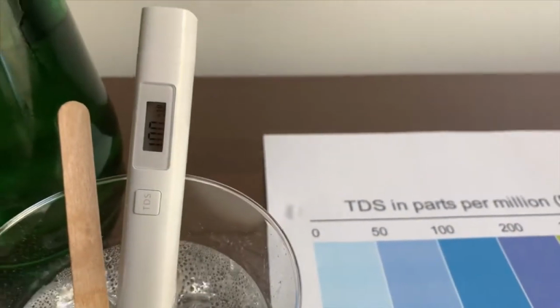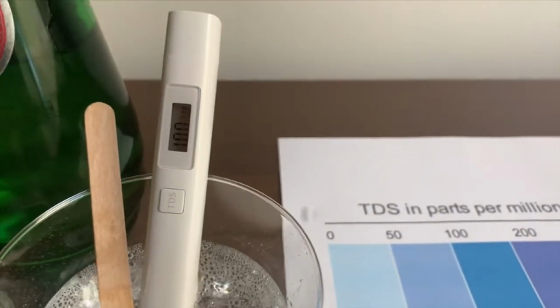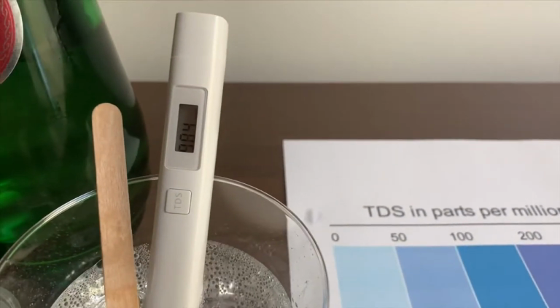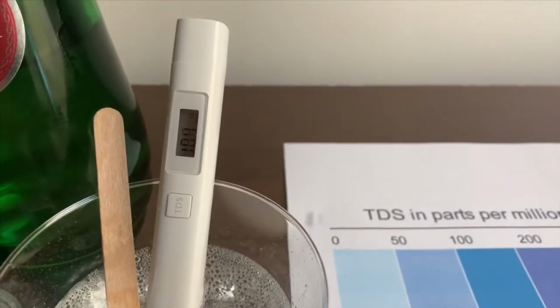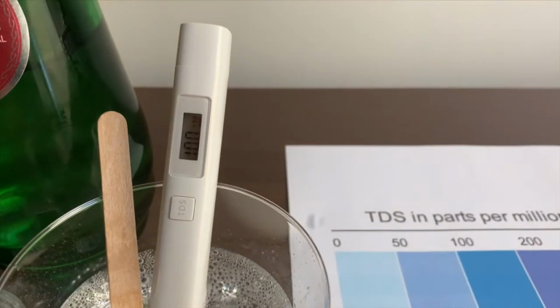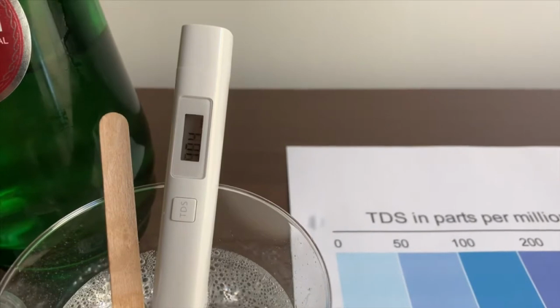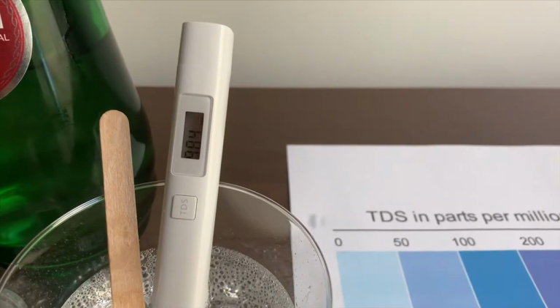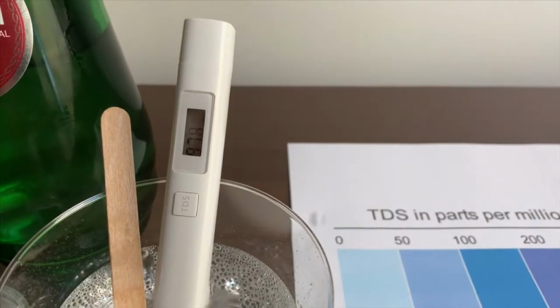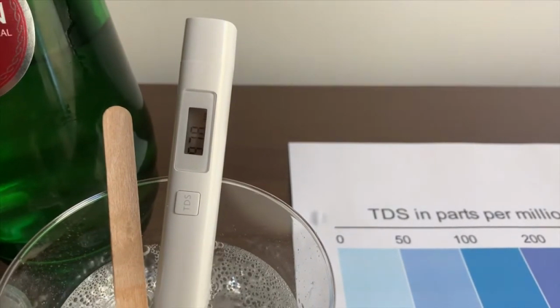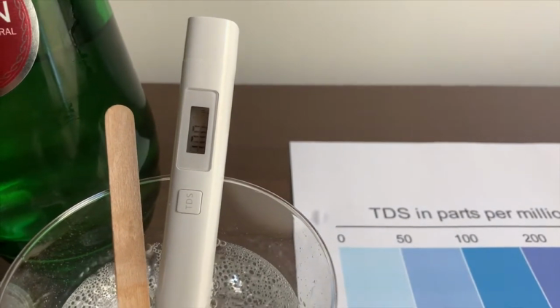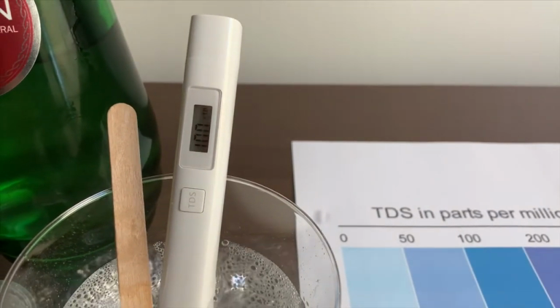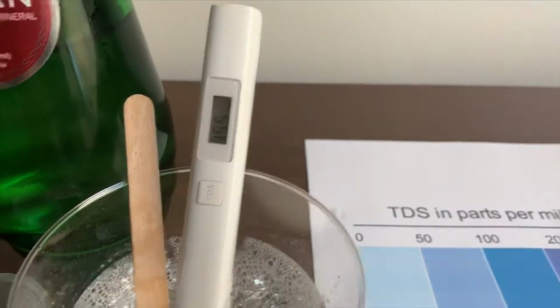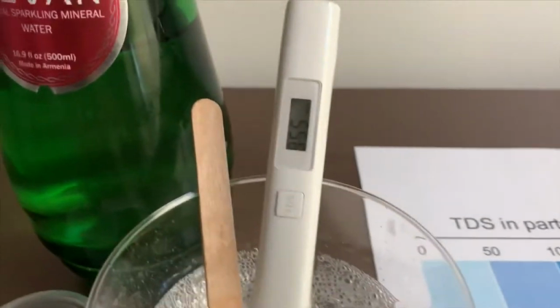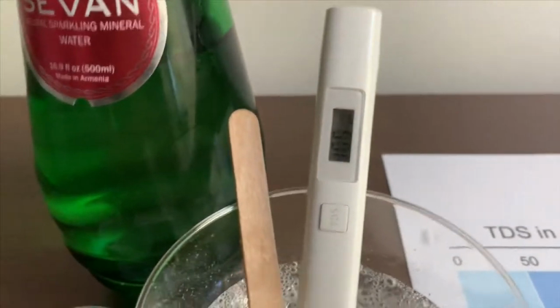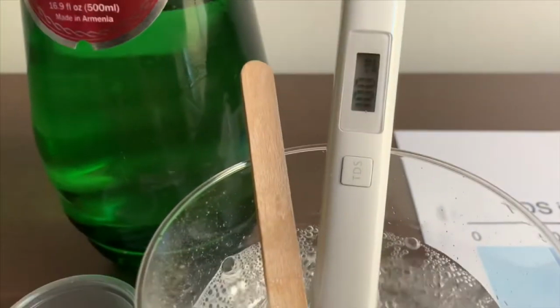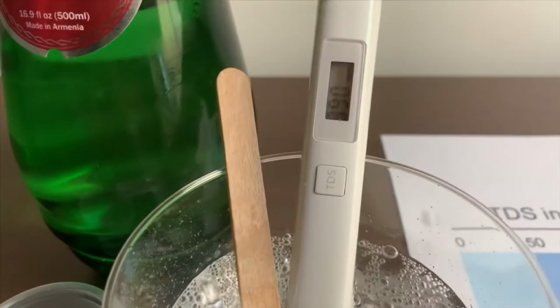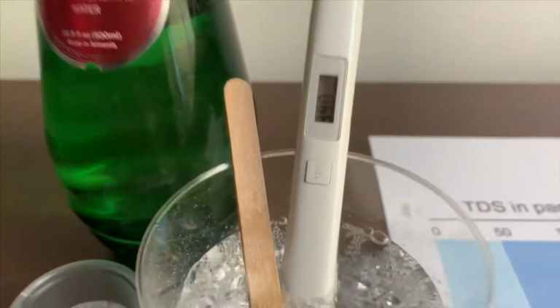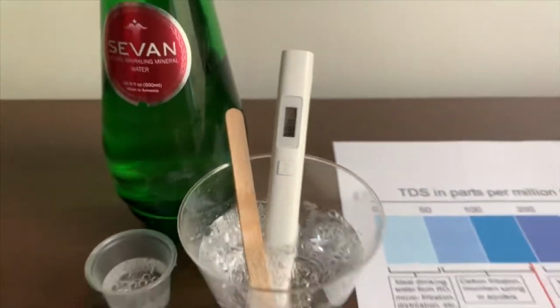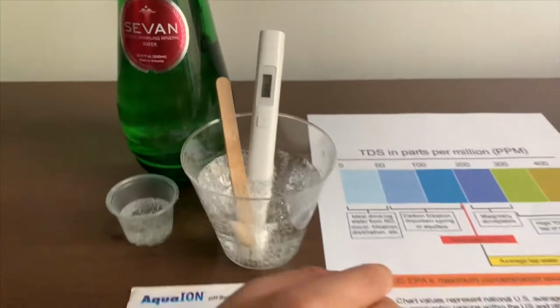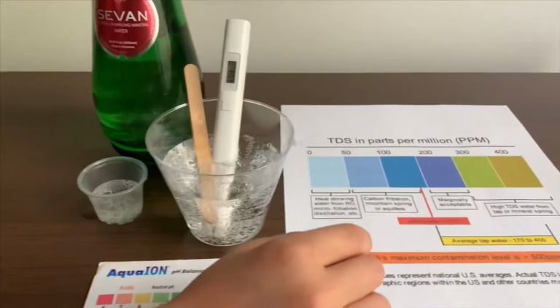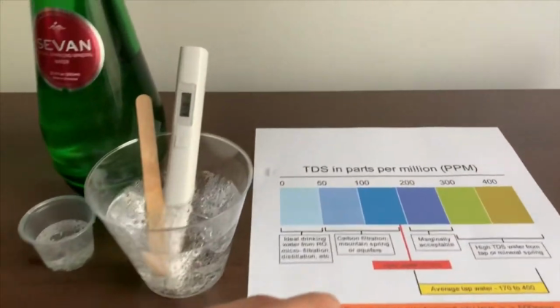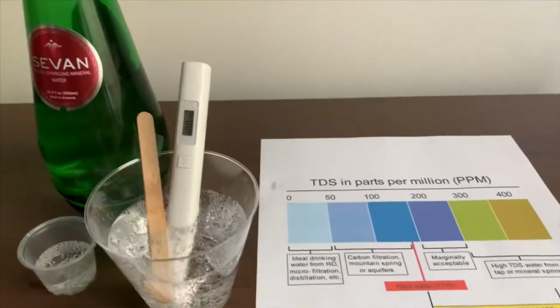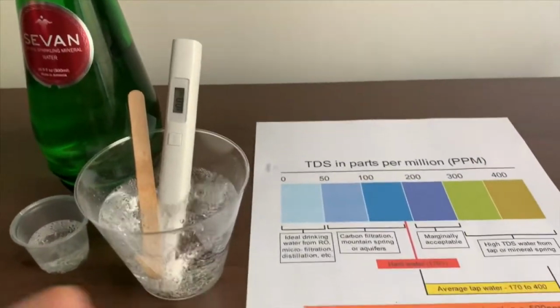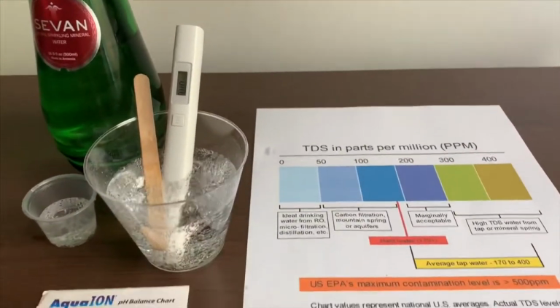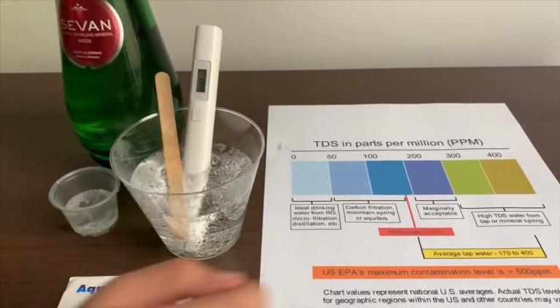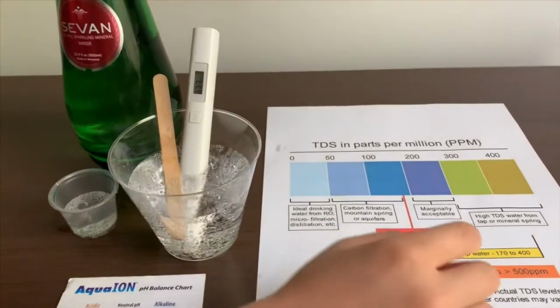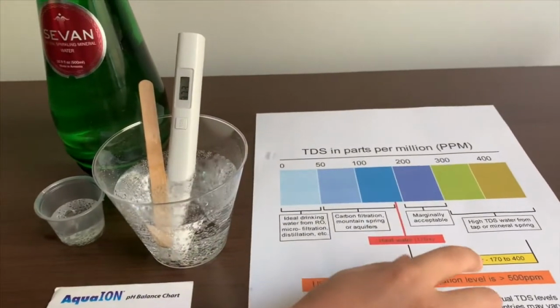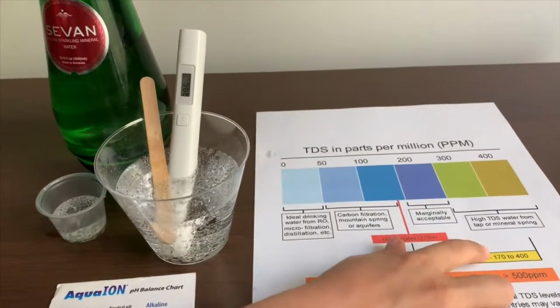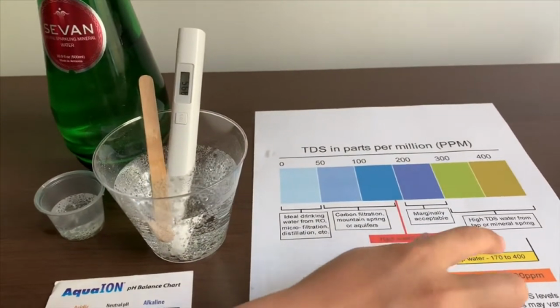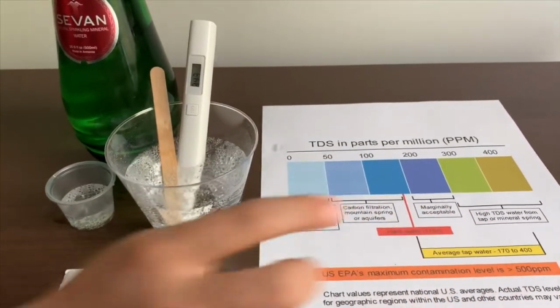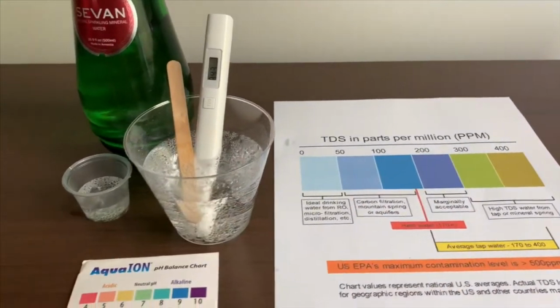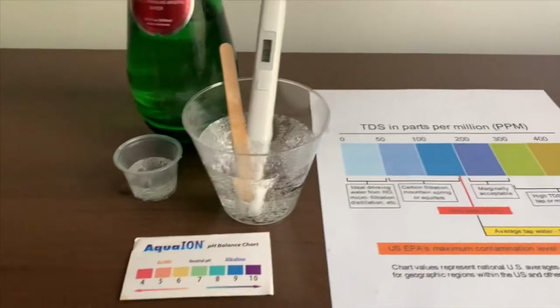It's almost in the 1000s. That's not that good to drink.